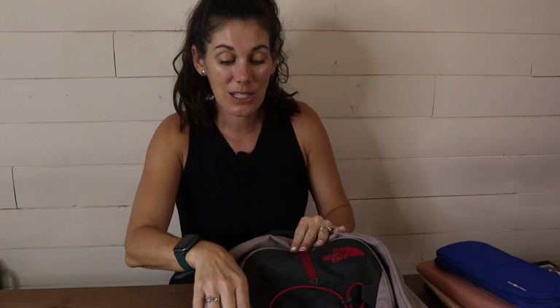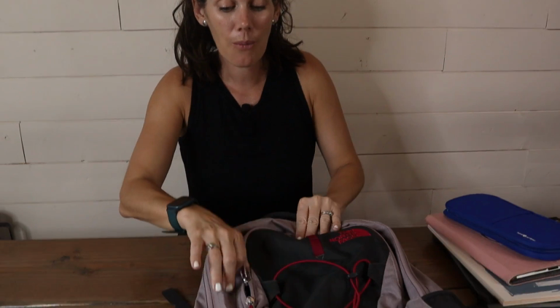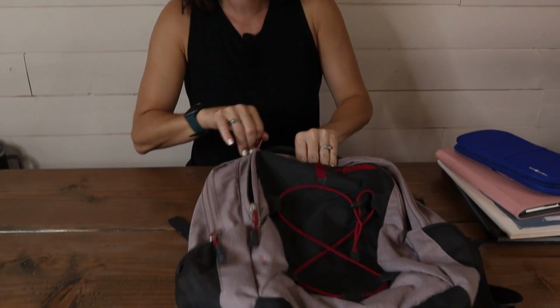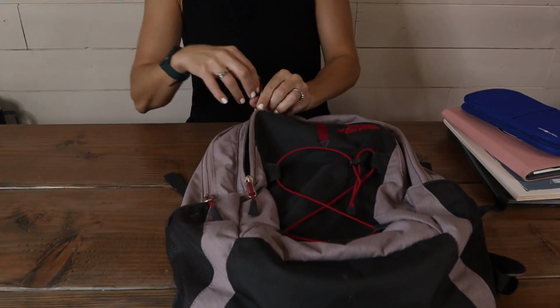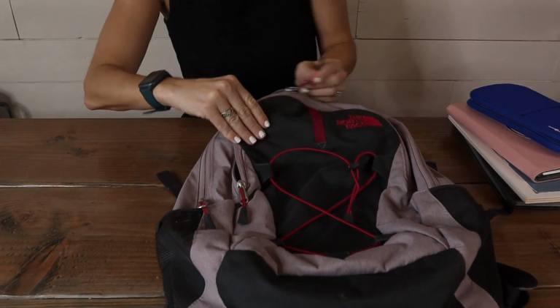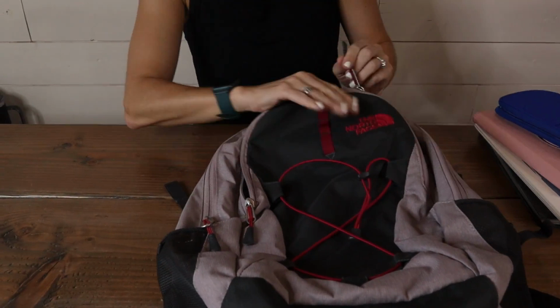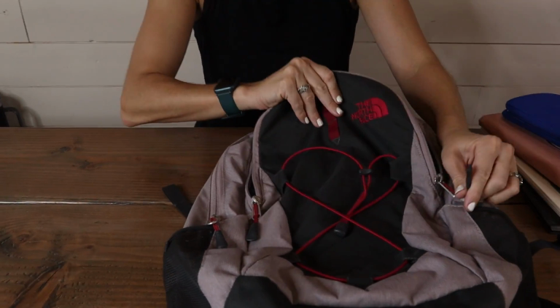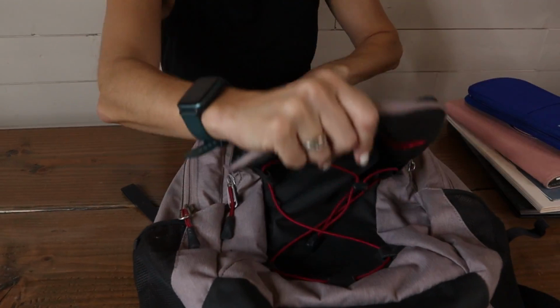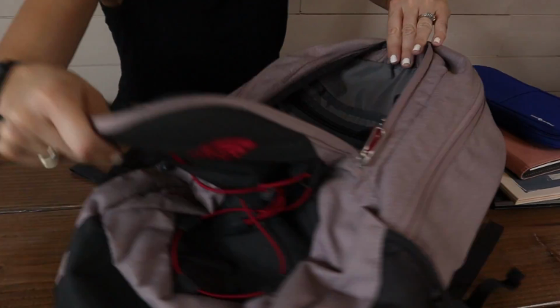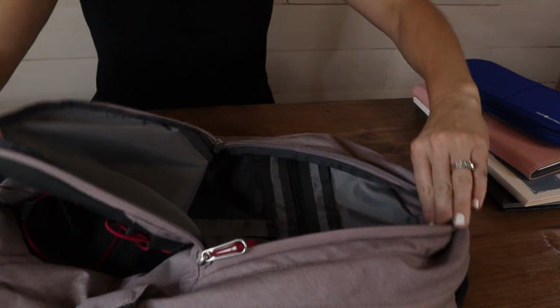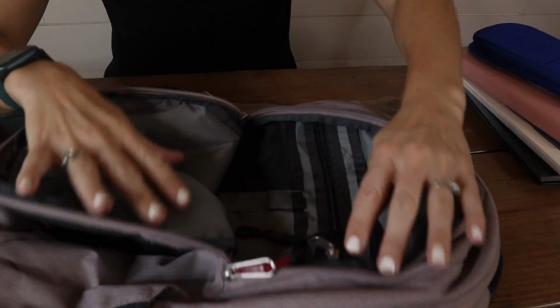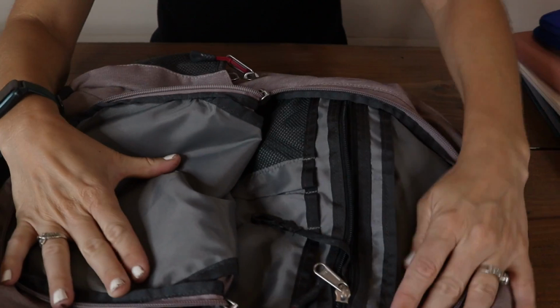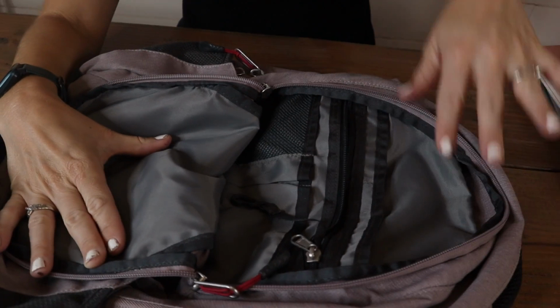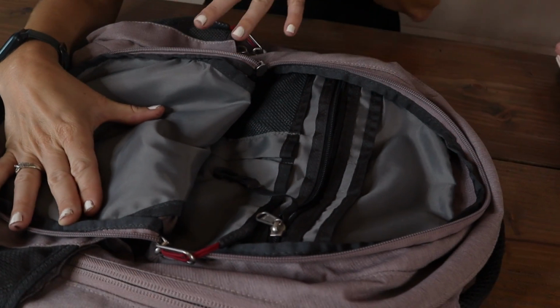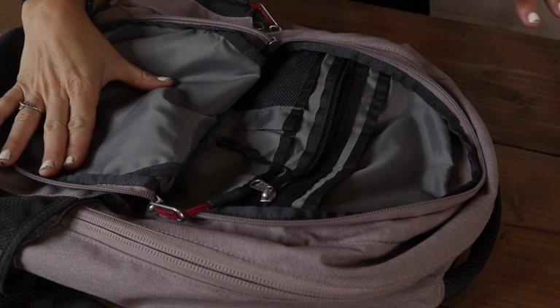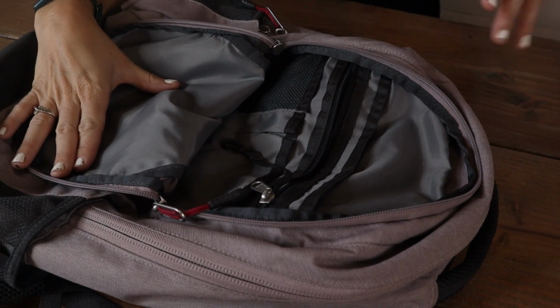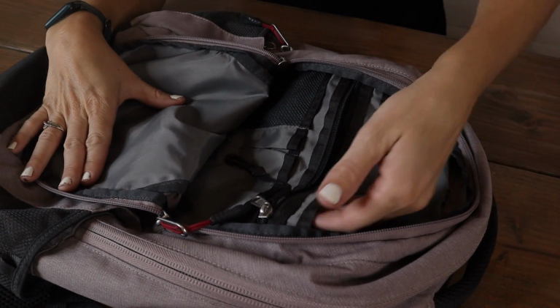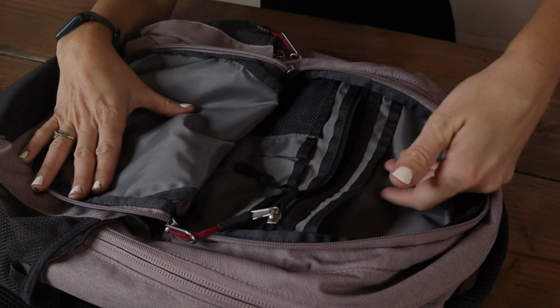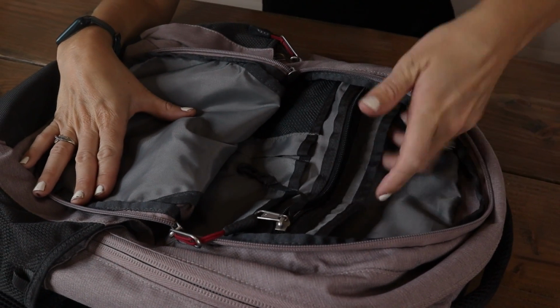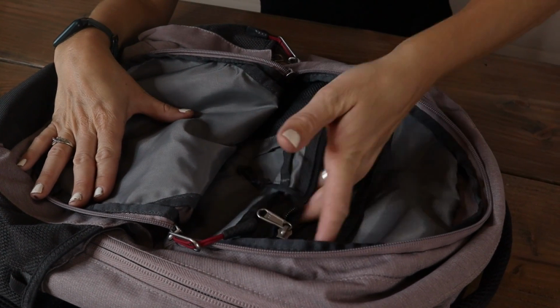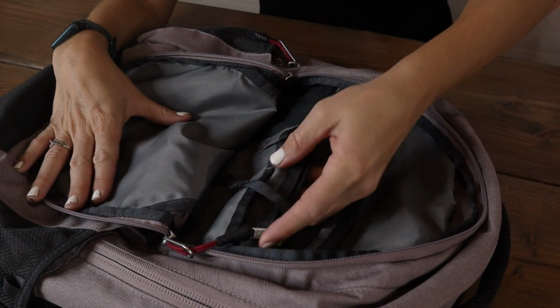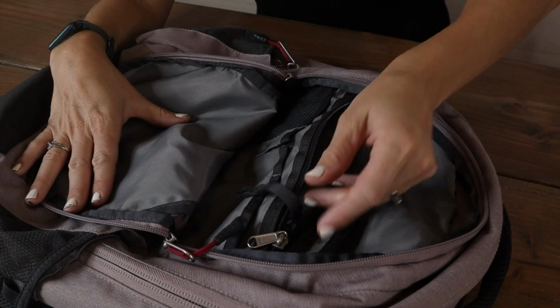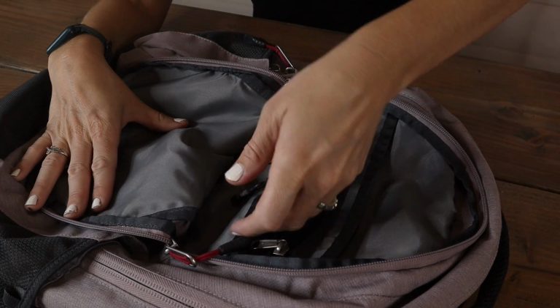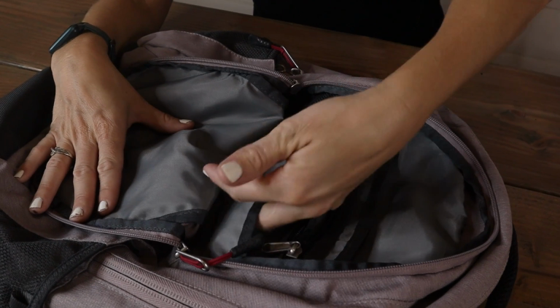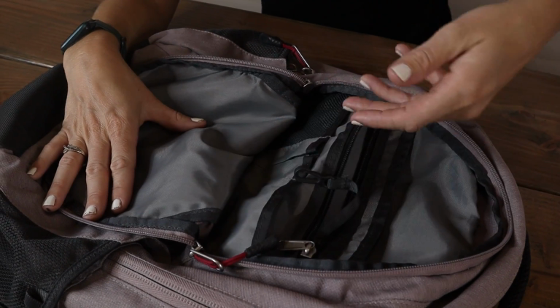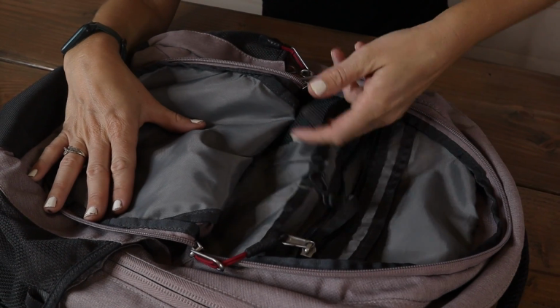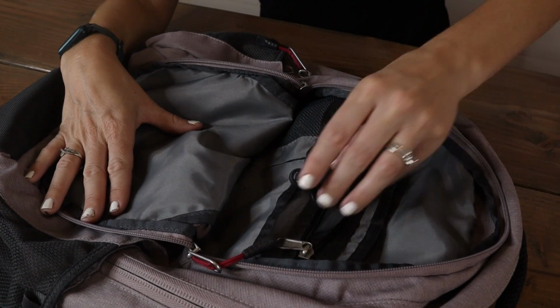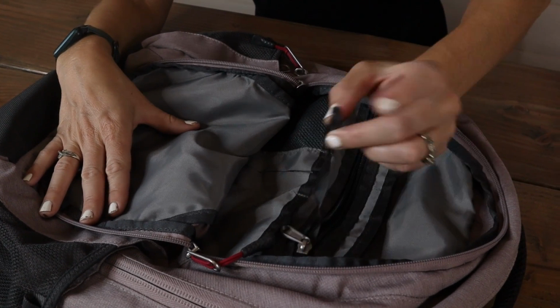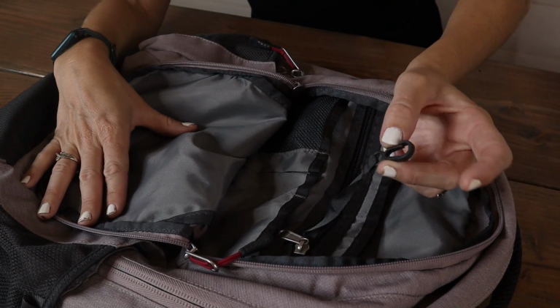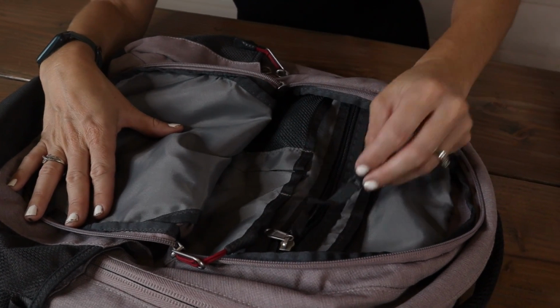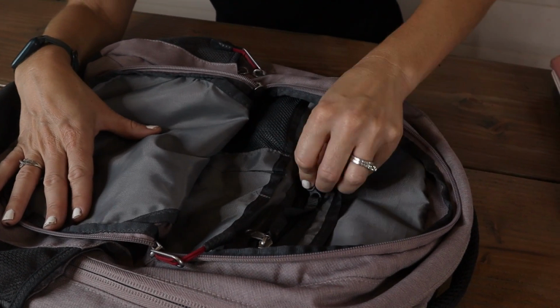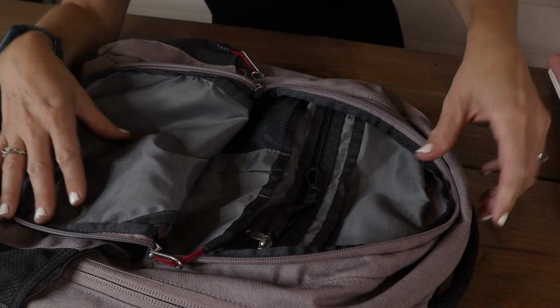We have the front pocket, which is great for travel or for school. You have so many little compartments, zipper pouches, mesh pockets, even little hooks to keep things safe.